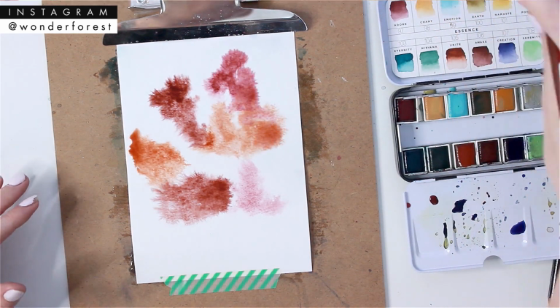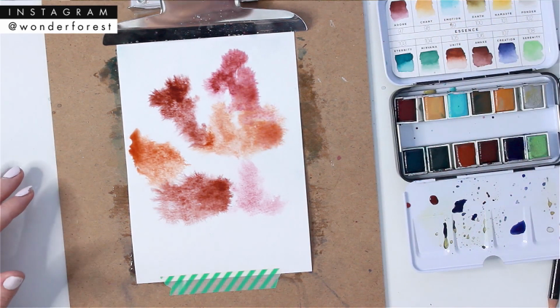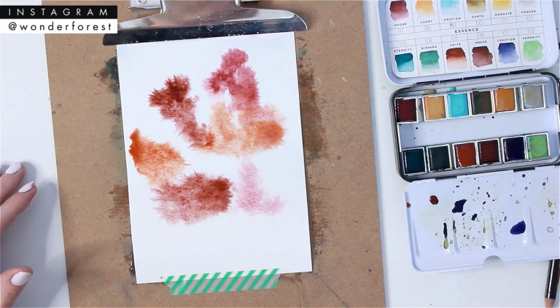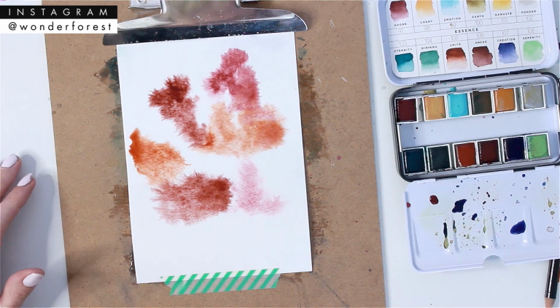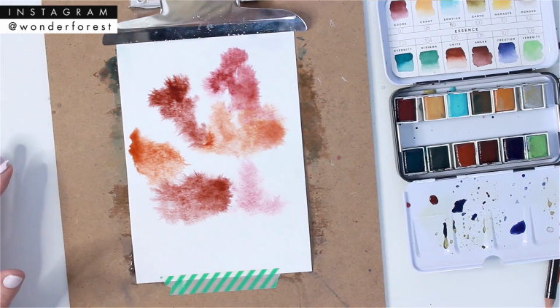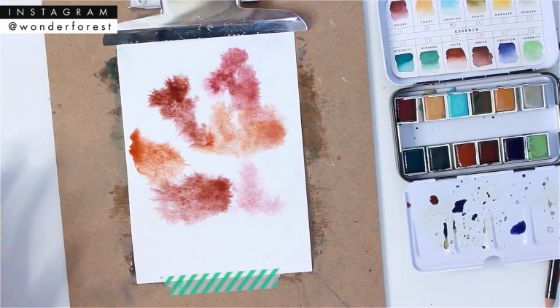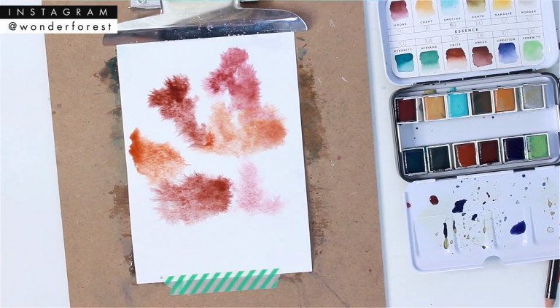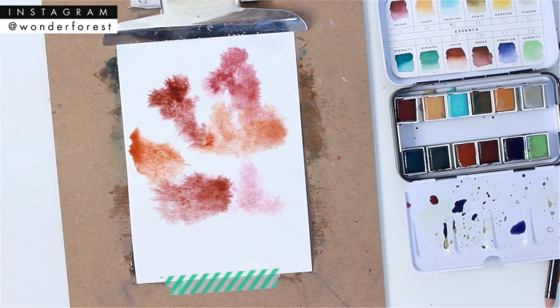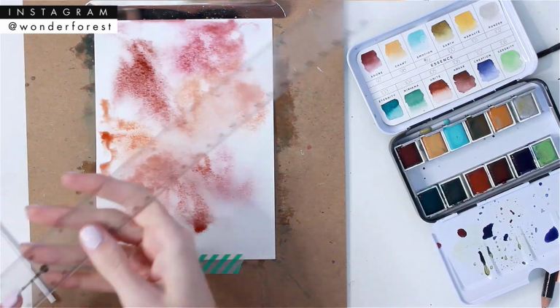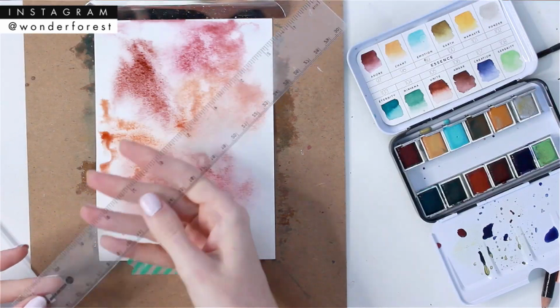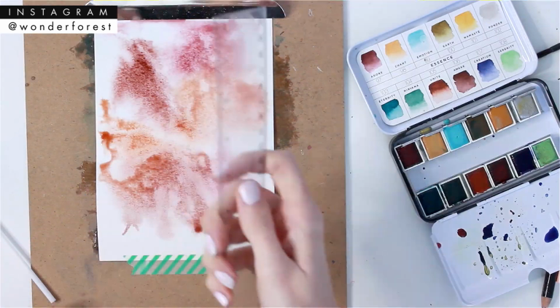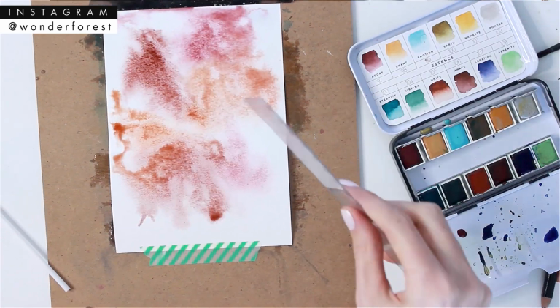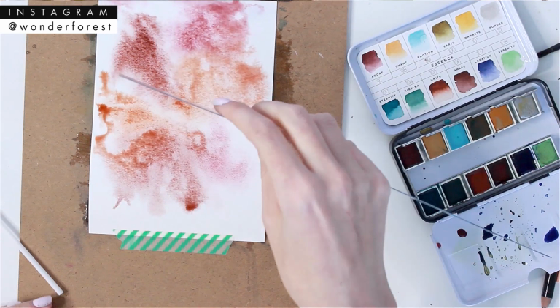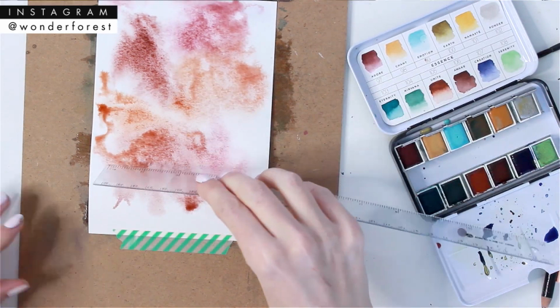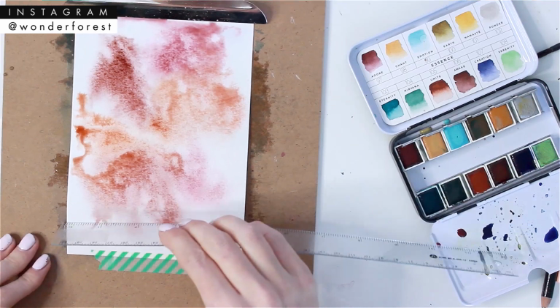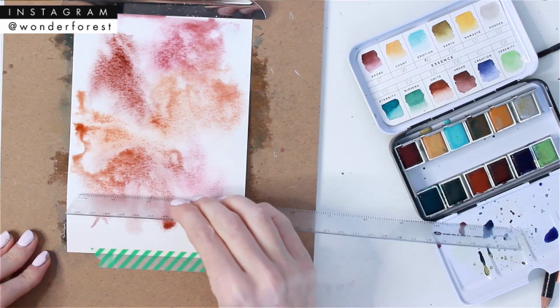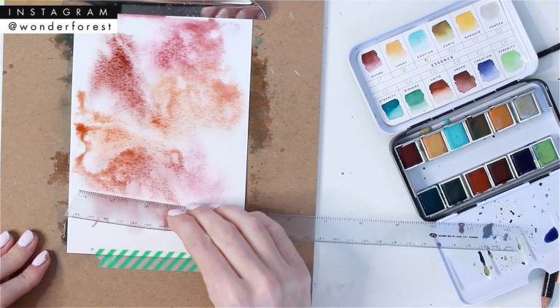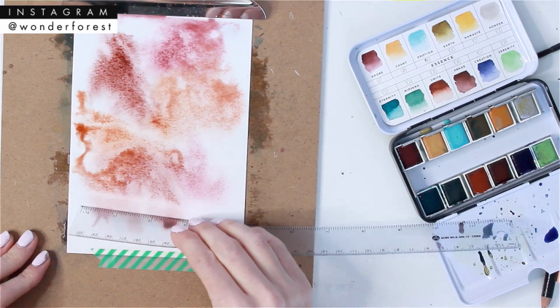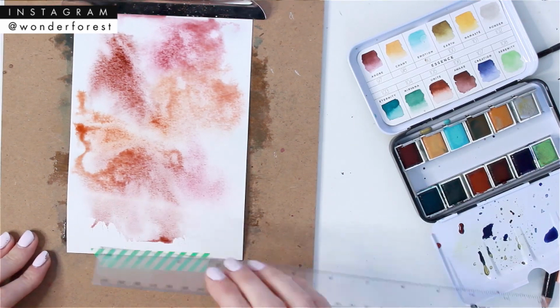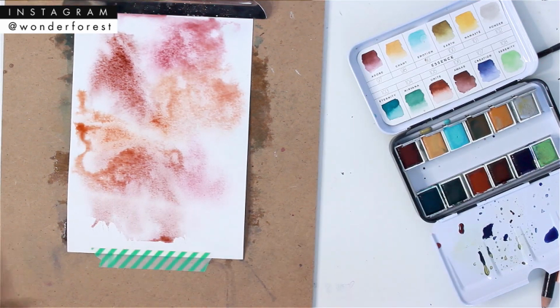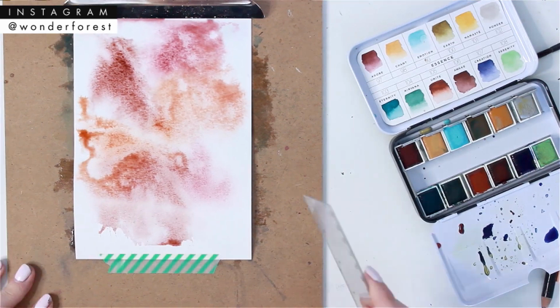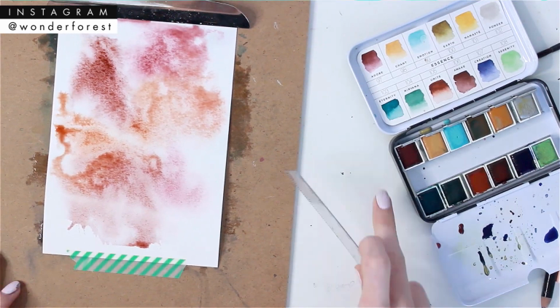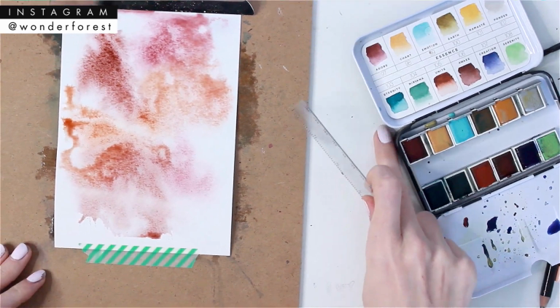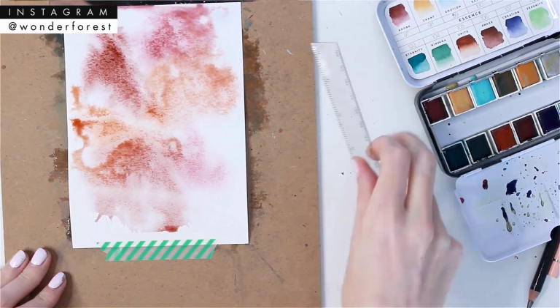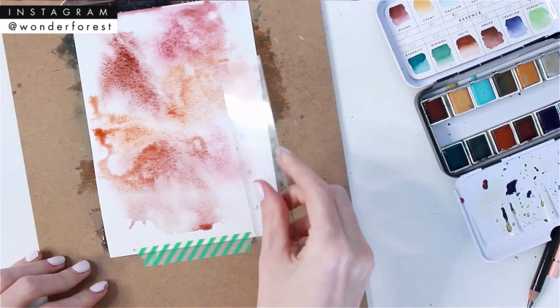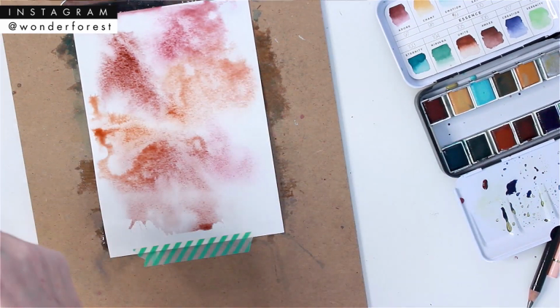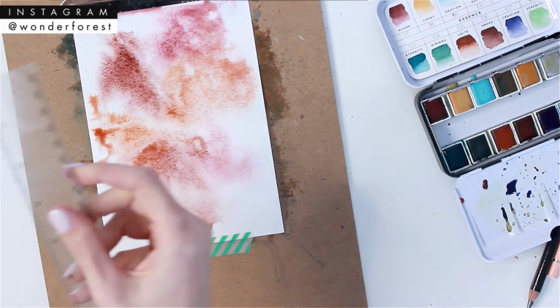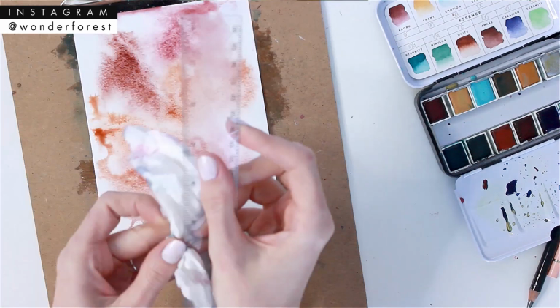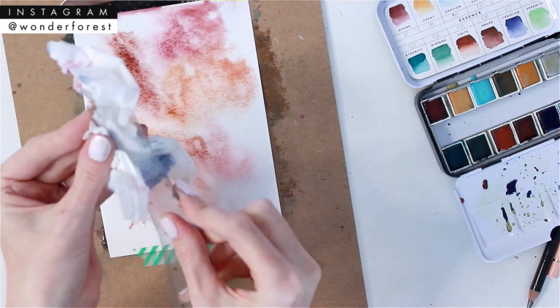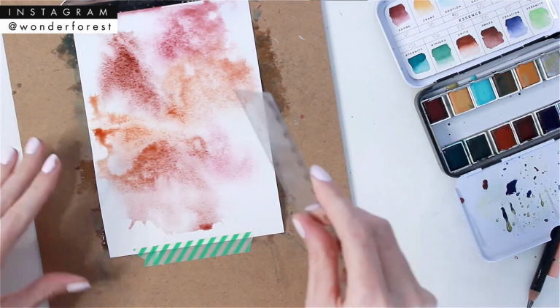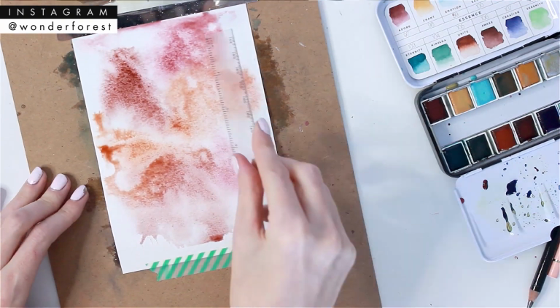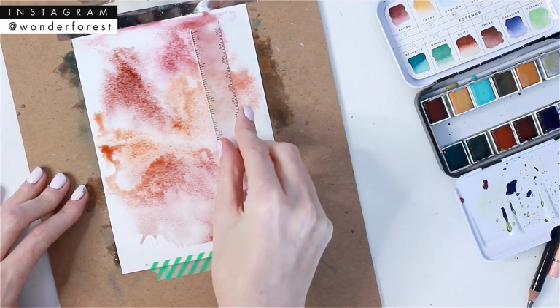Because the paper is wet, this is going to allow the colors to sort of blend together. I'm trying something a little bit different — I've never done this before. I just thought it might be fun to give it a try and see what happened.